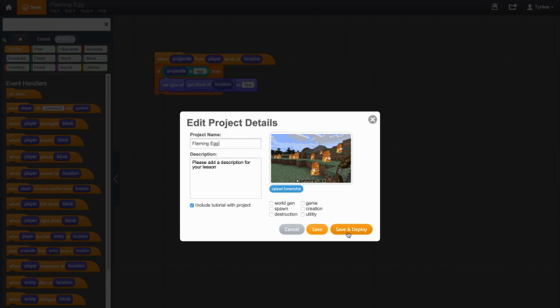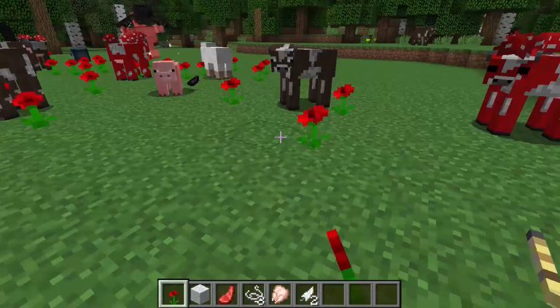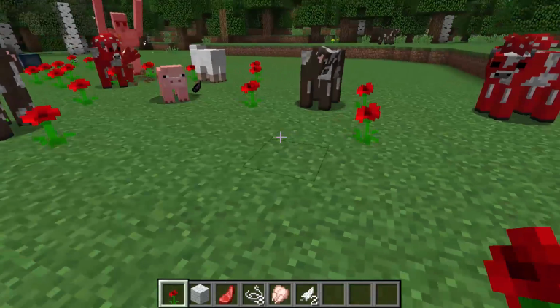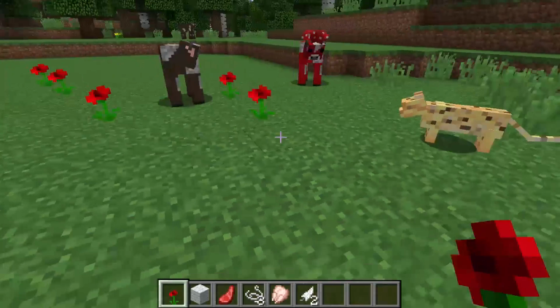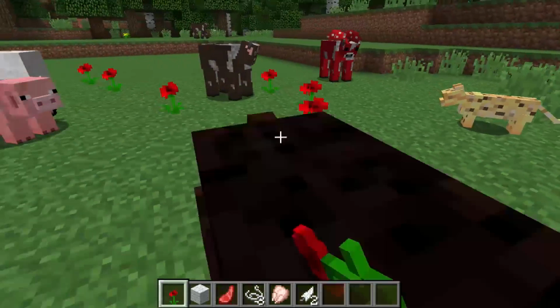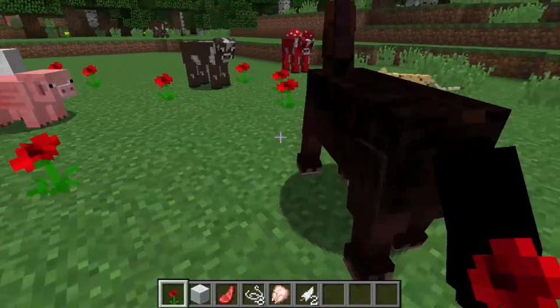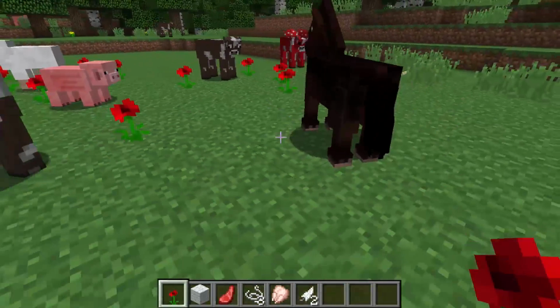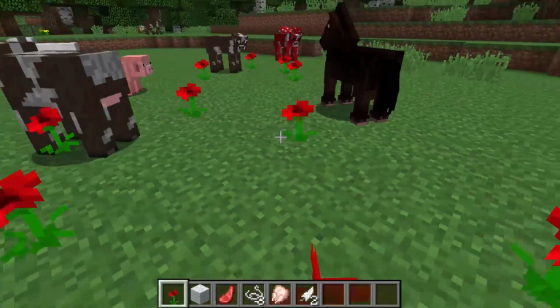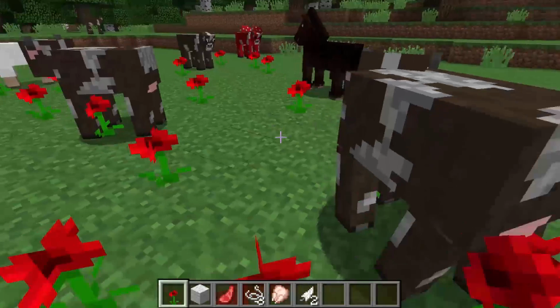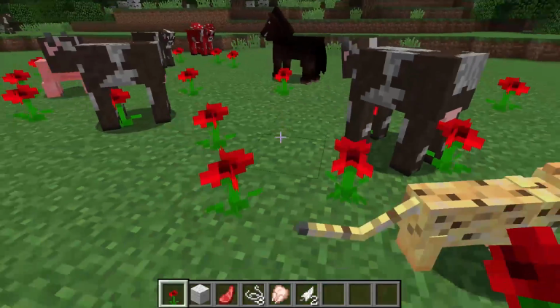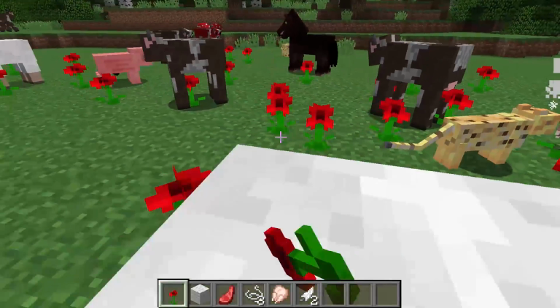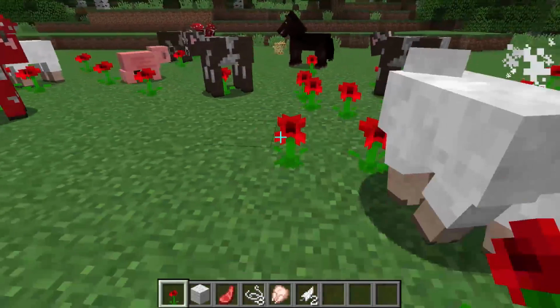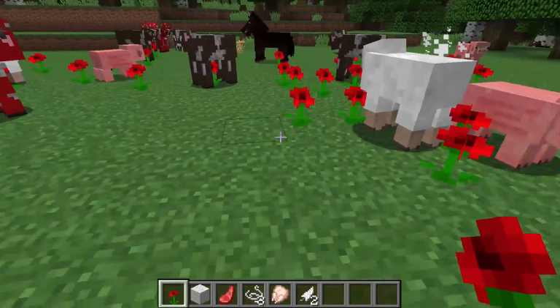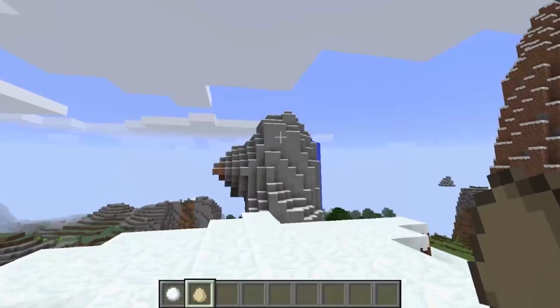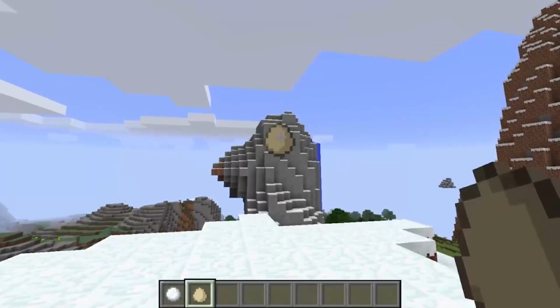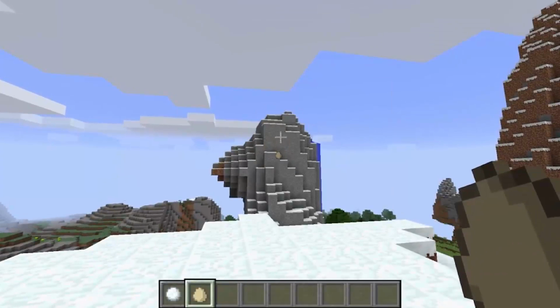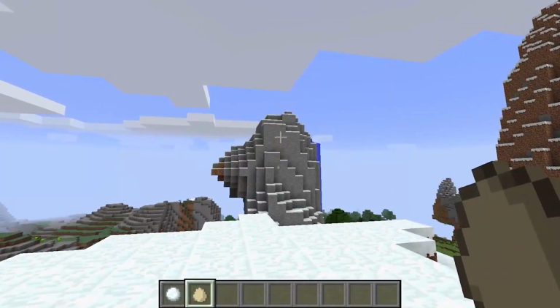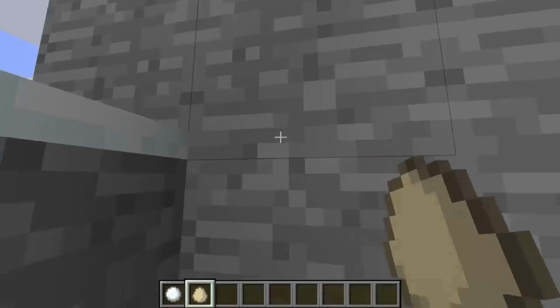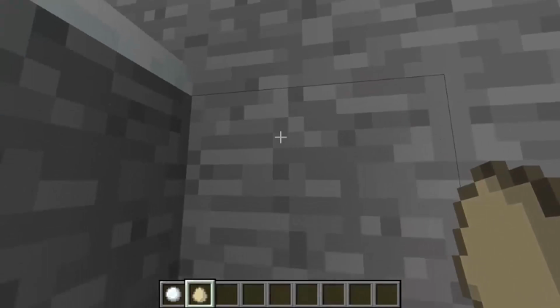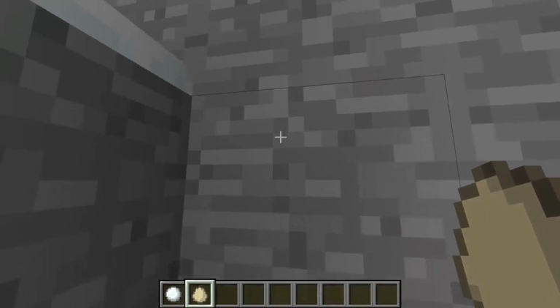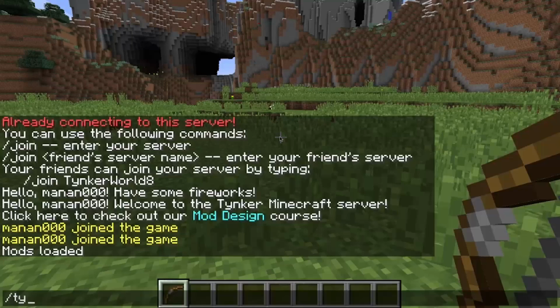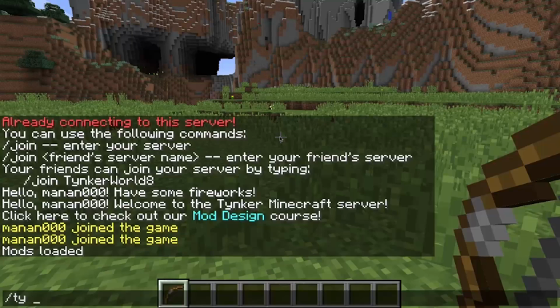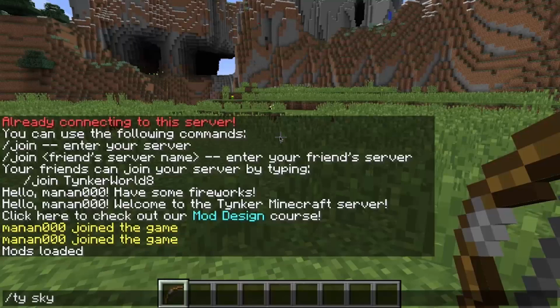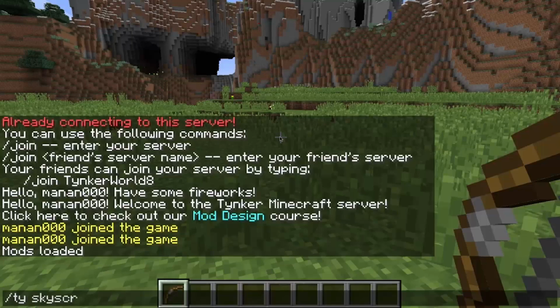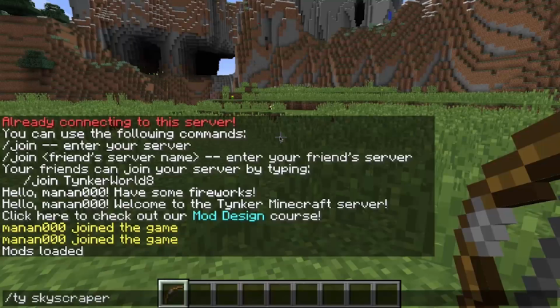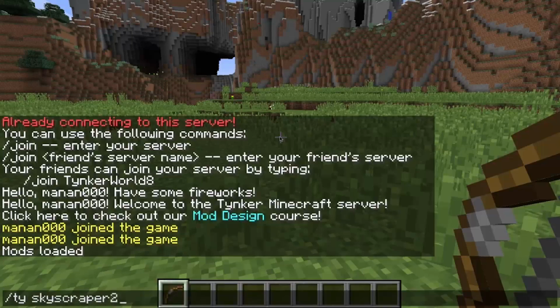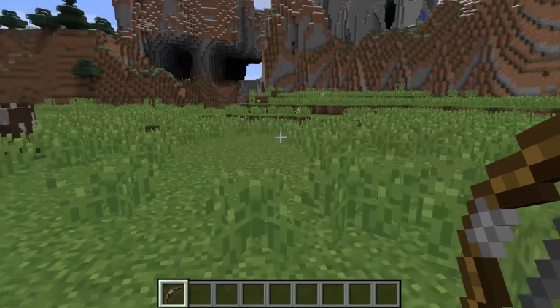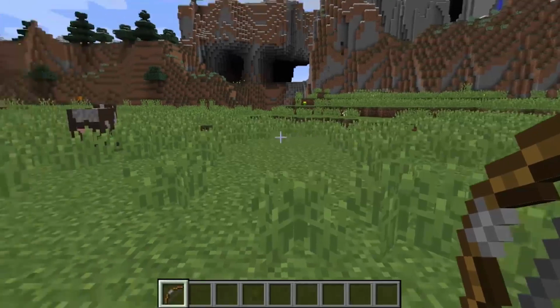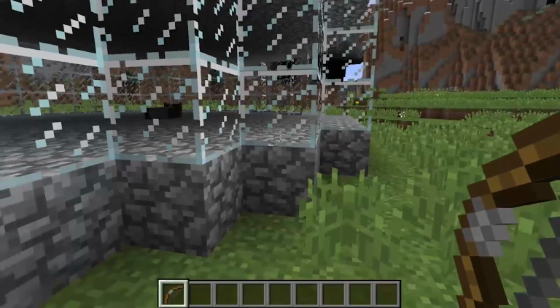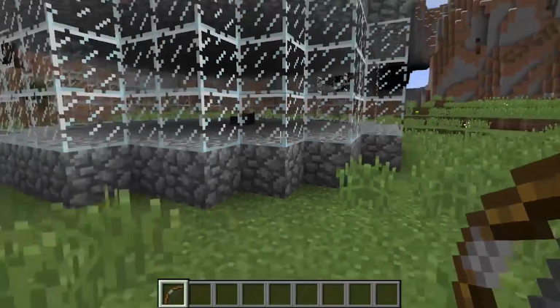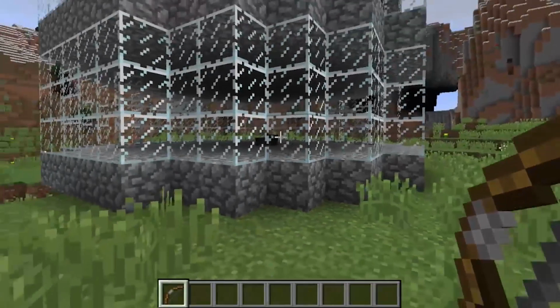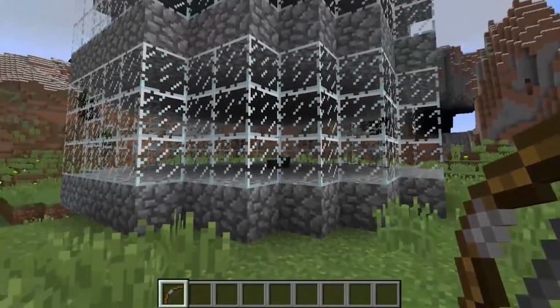Just to name a few possibilities, you can spawn random mobs, teleport to where your egg is thrown, build huge structures, and set snowballs to explode on impact.